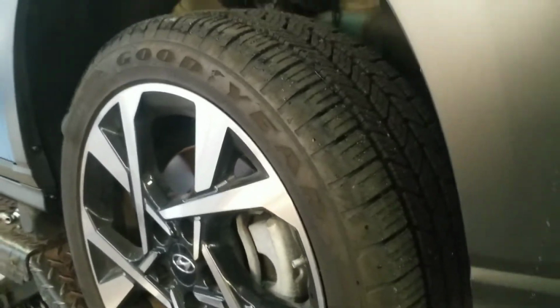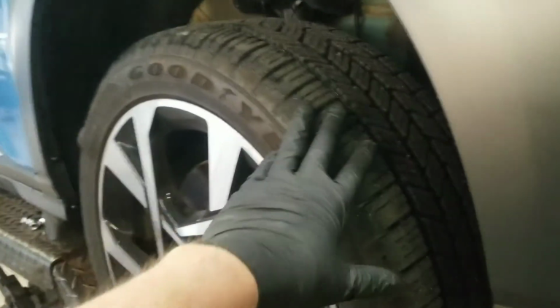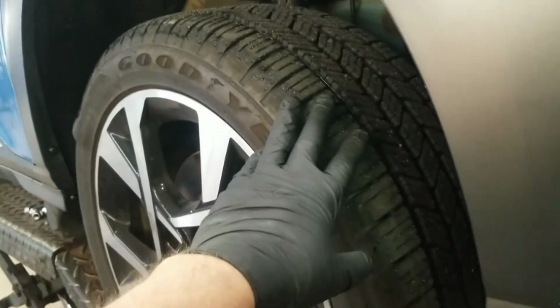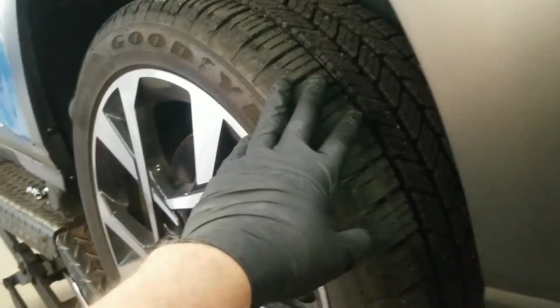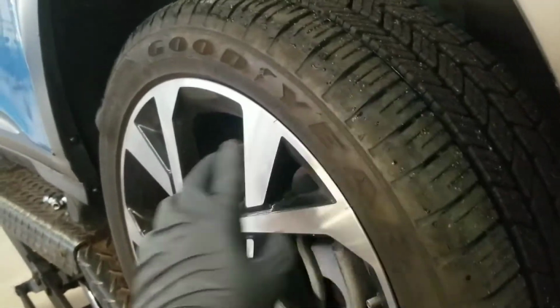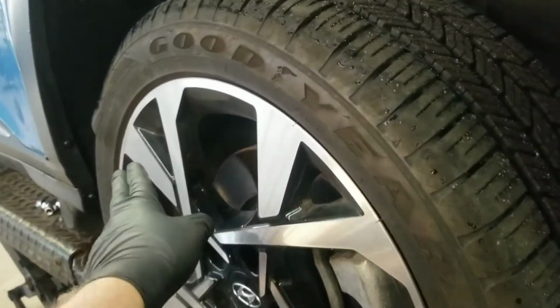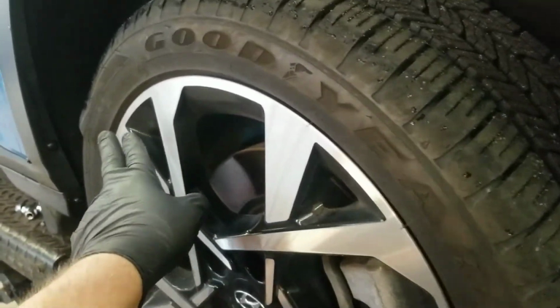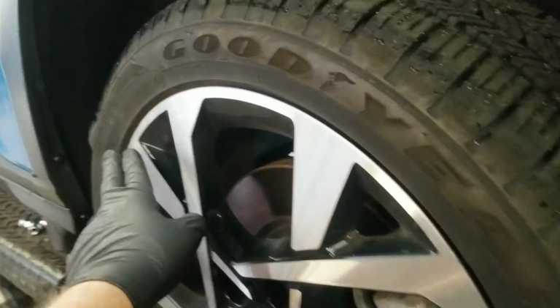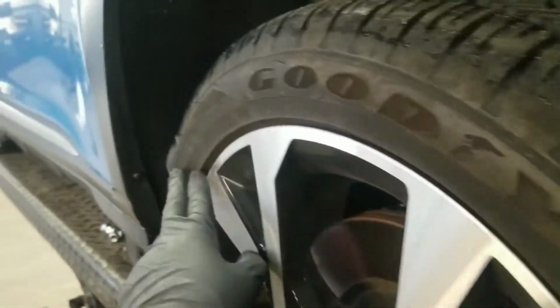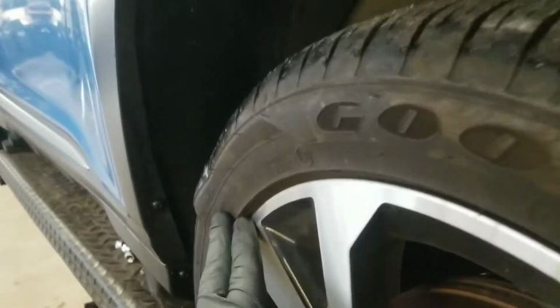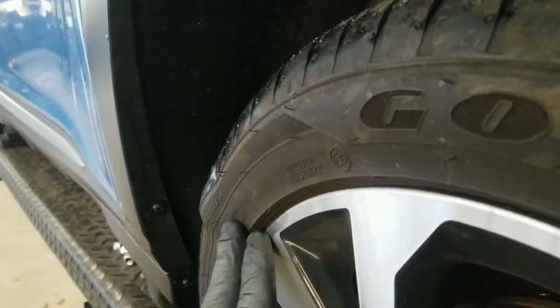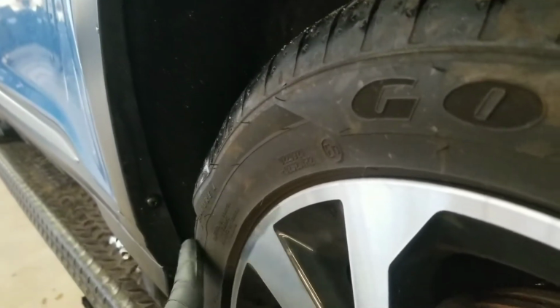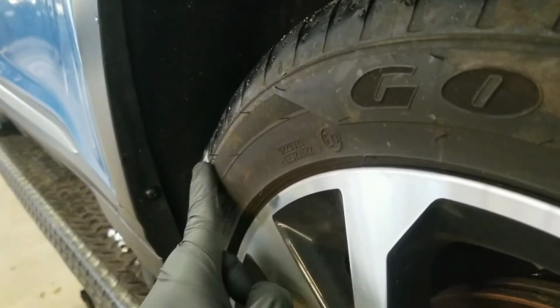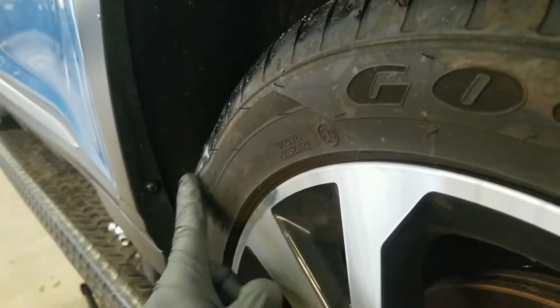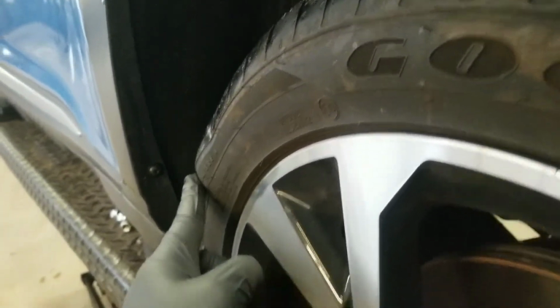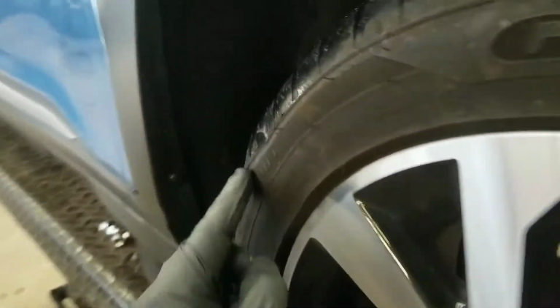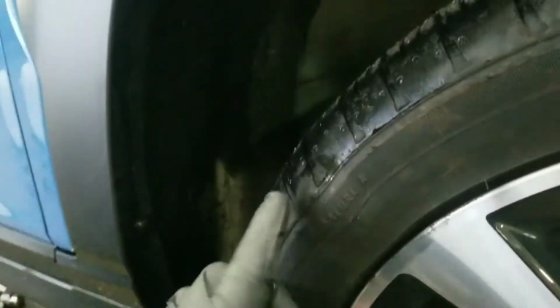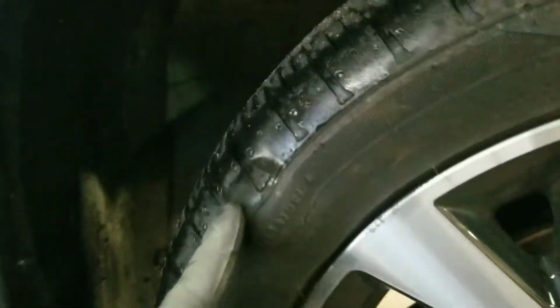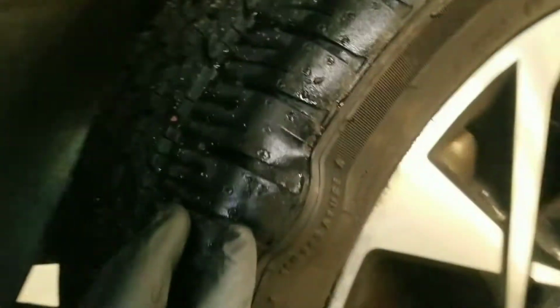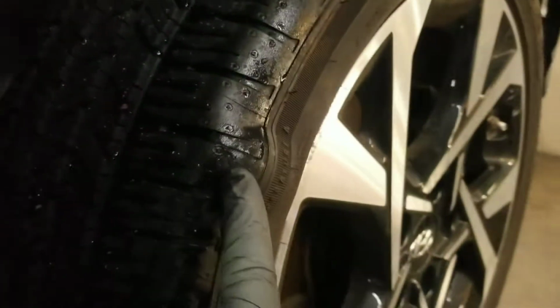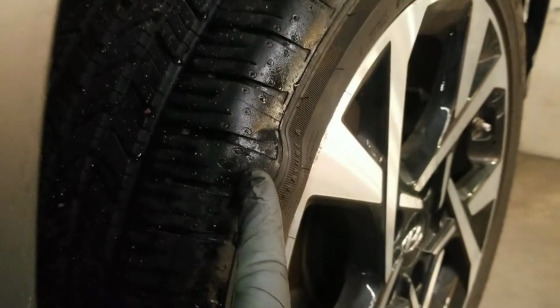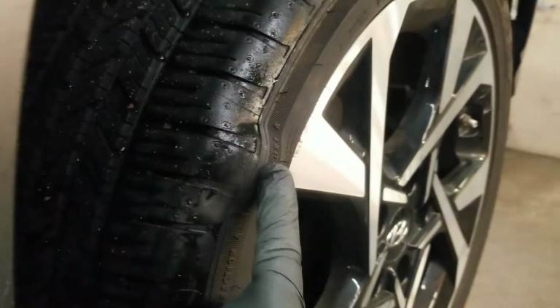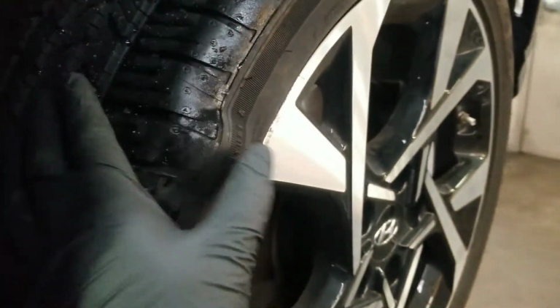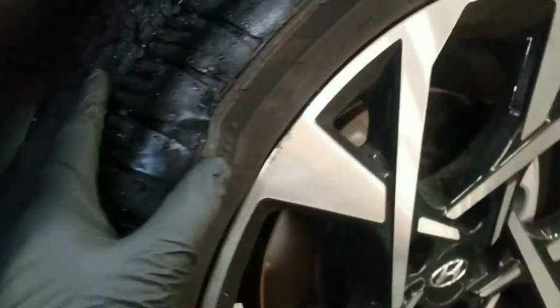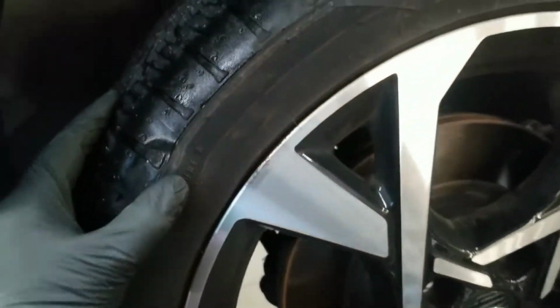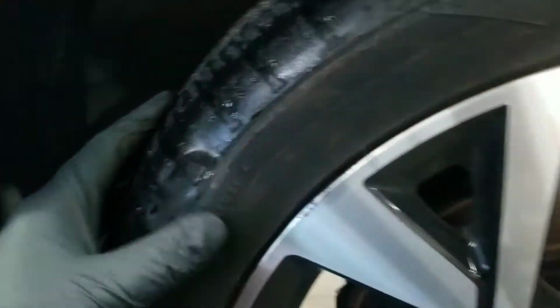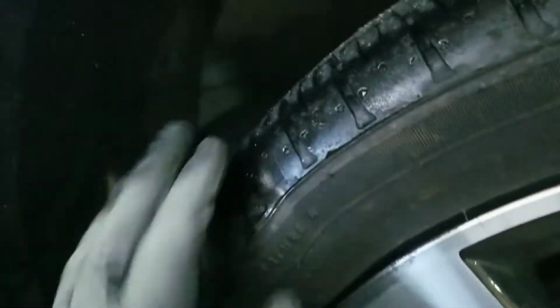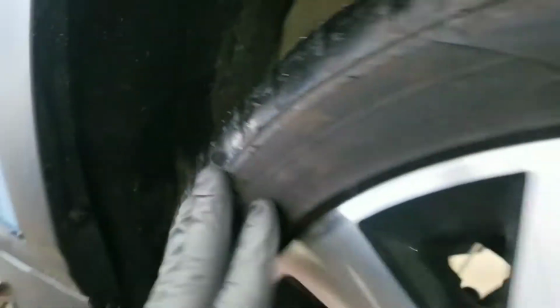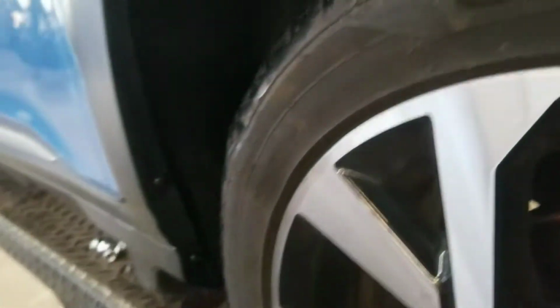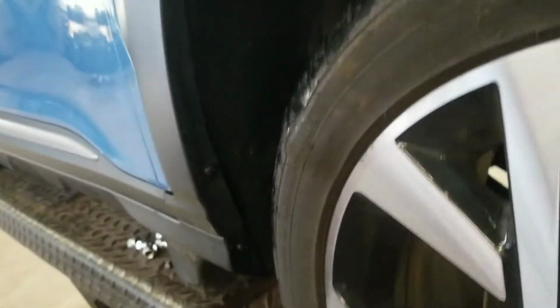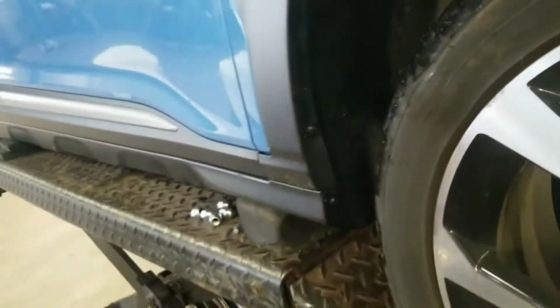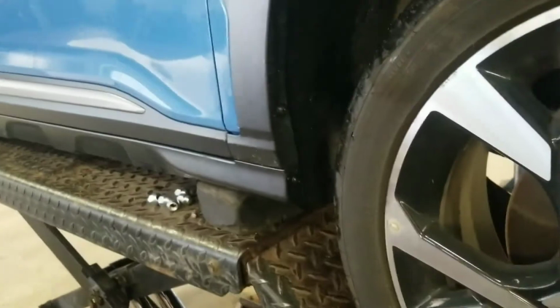Here we're going to replace a tire. See this bulge right here — a big bump. That's got to be replaced because it's at risk for a blowout.